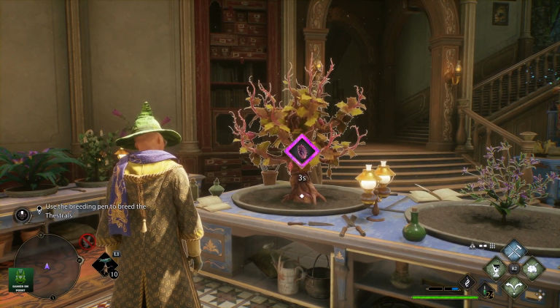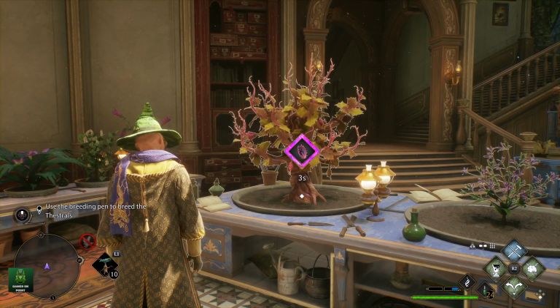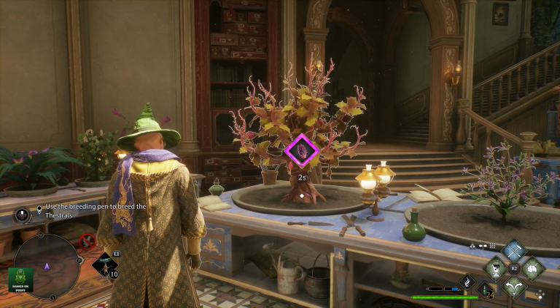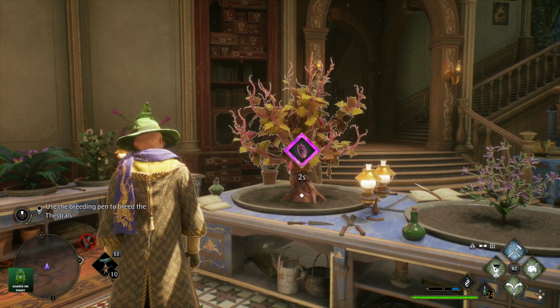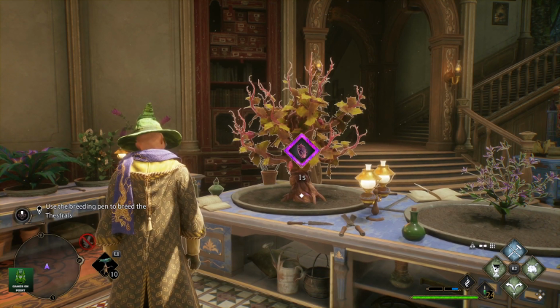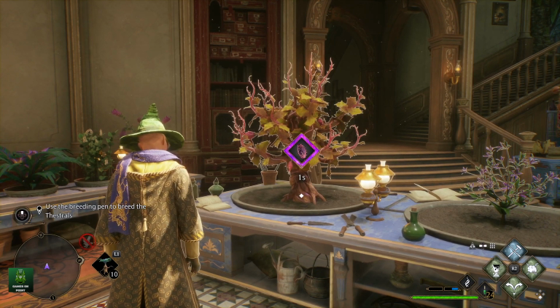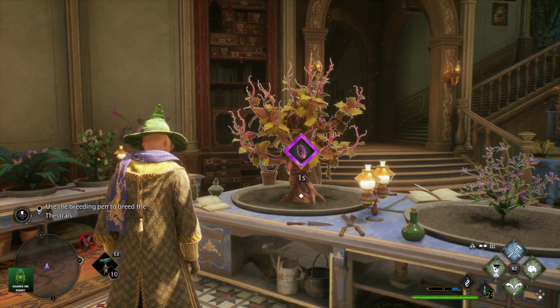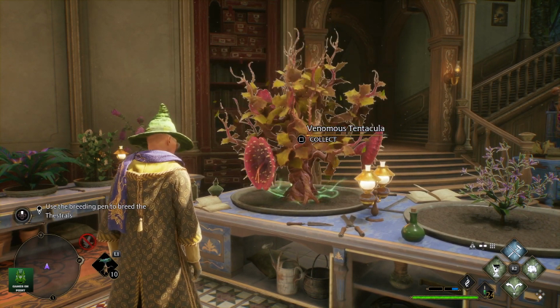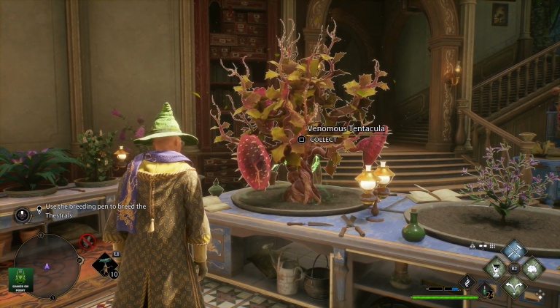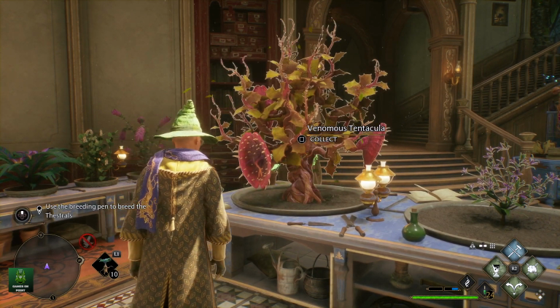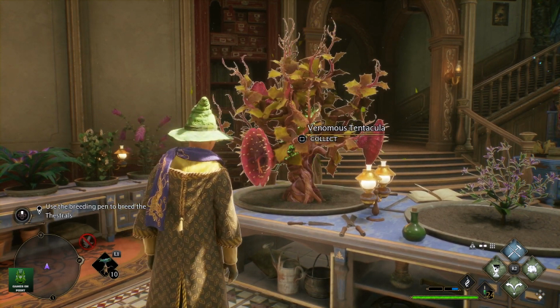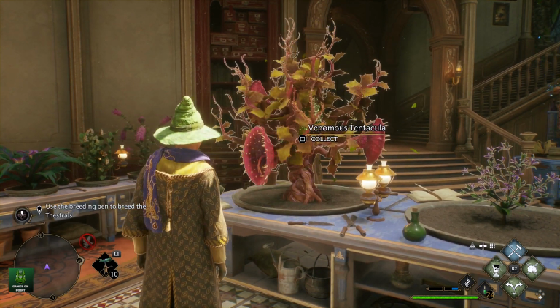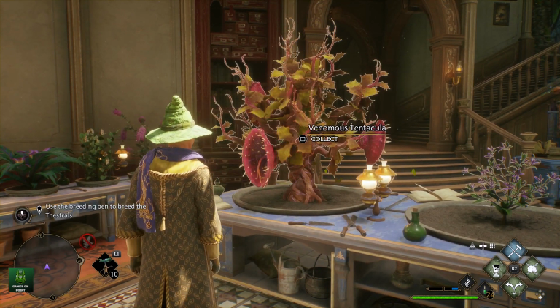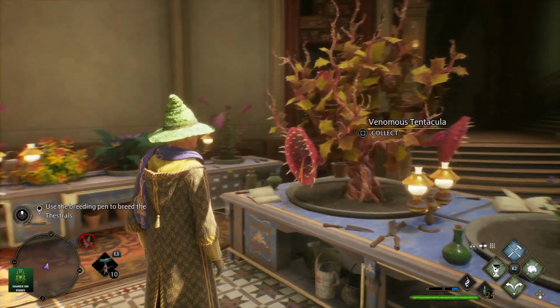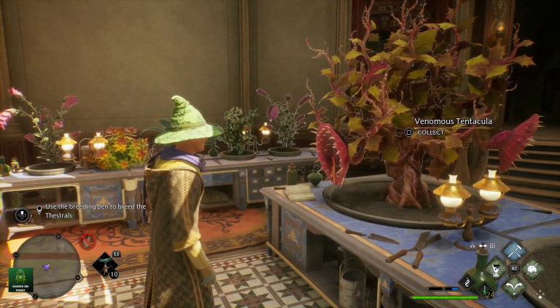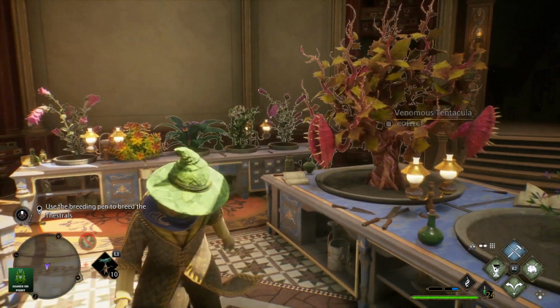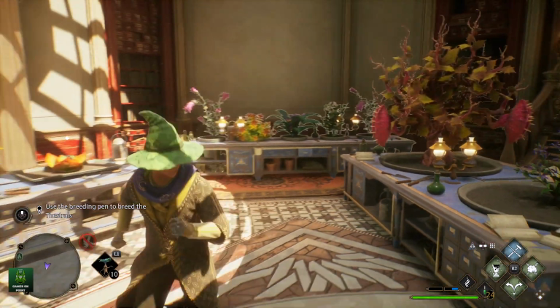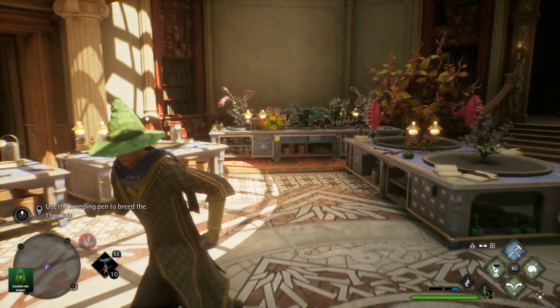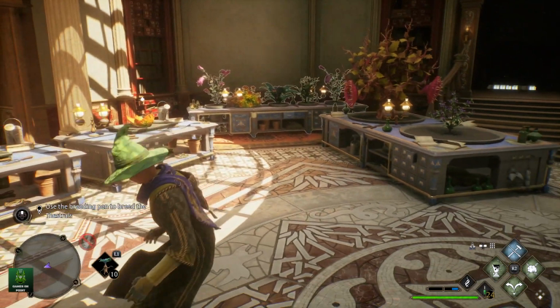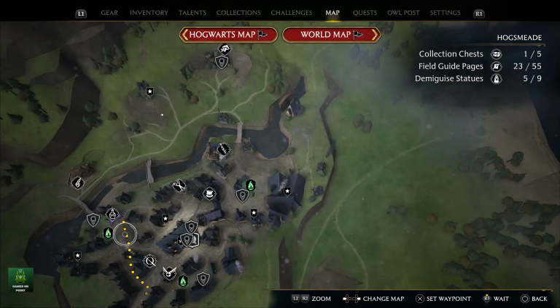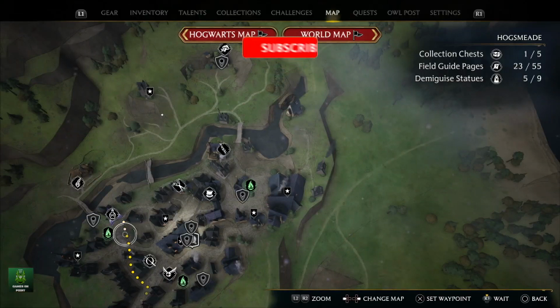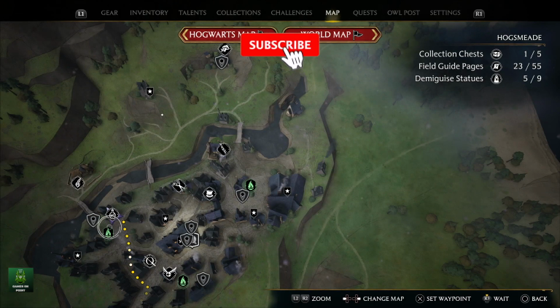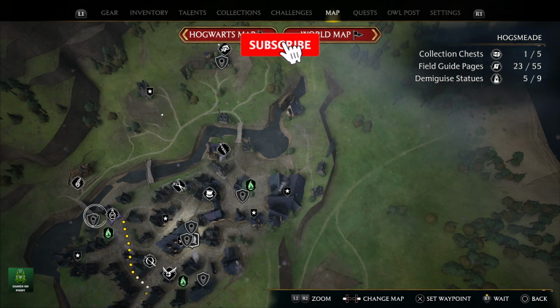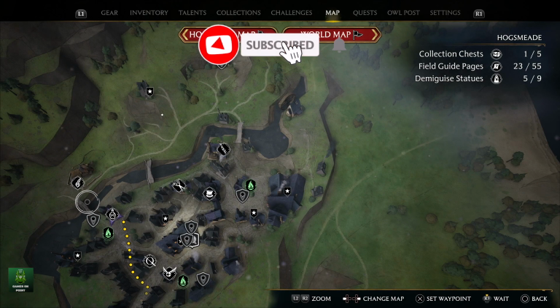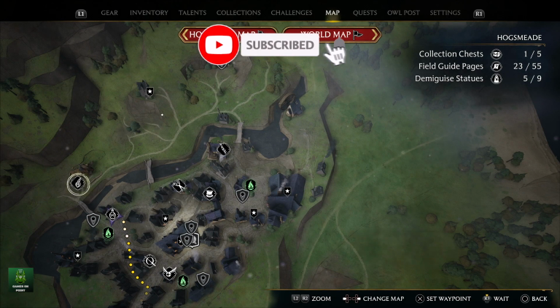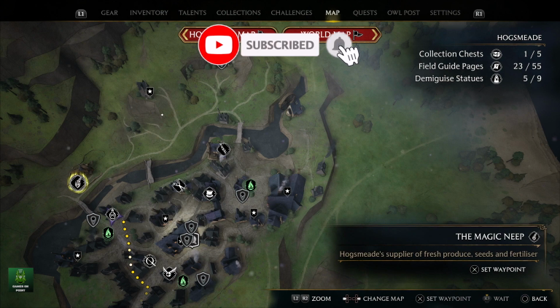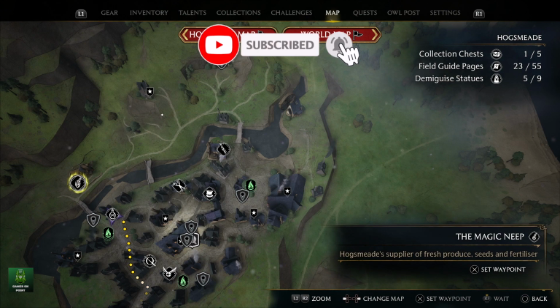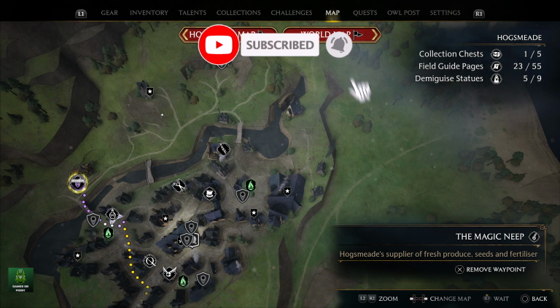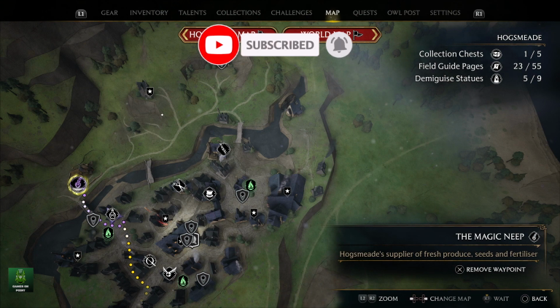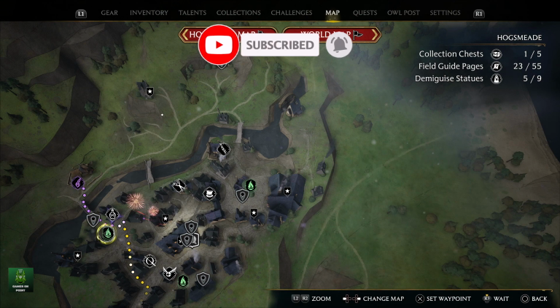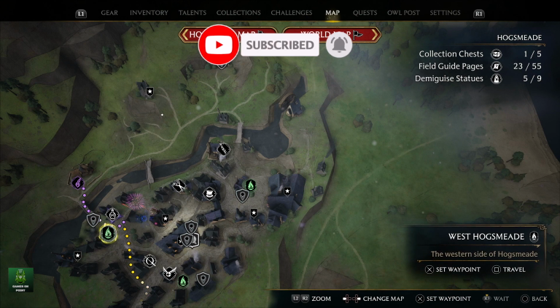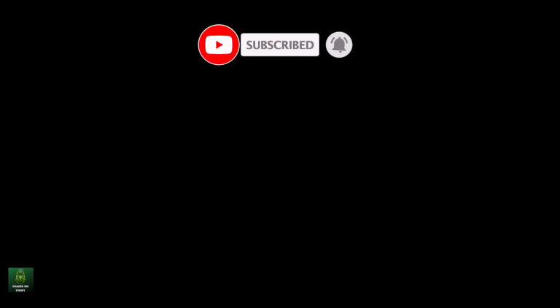None of these plants are missable in the game. You access the first plant by completing main quest number 12, Herbology Class. You will also need to finish main quest 21, The Room of Requirement, before you can grow all the plants.